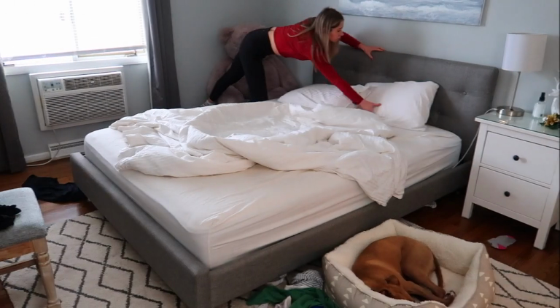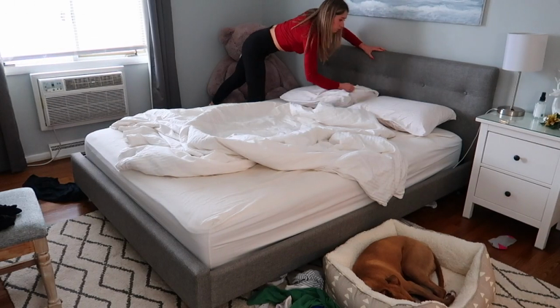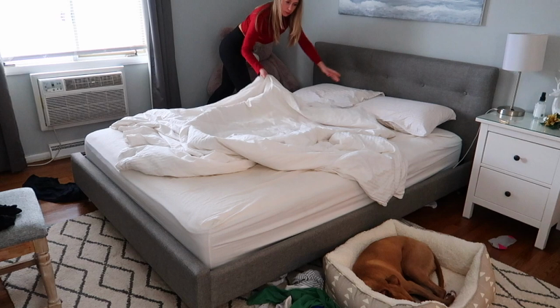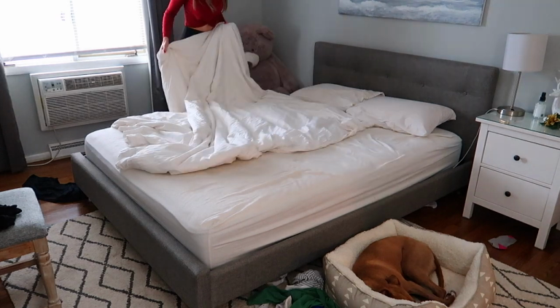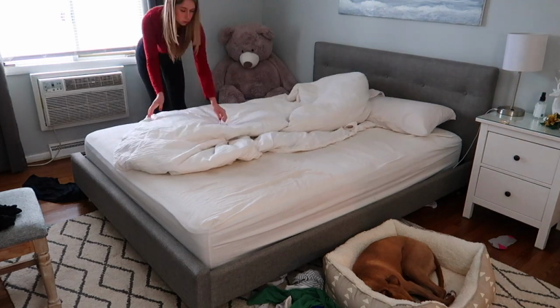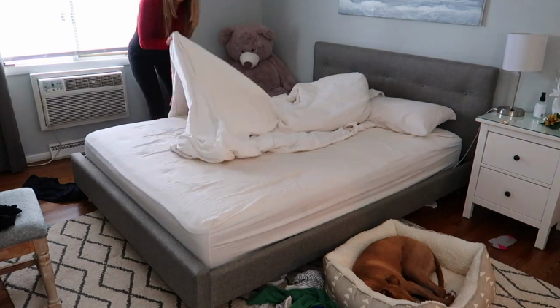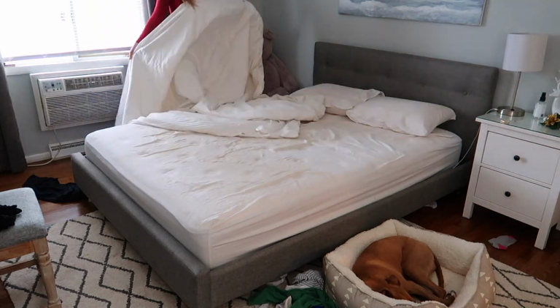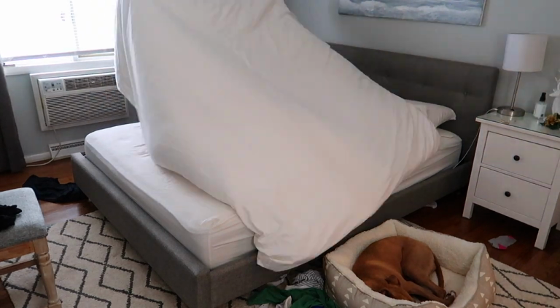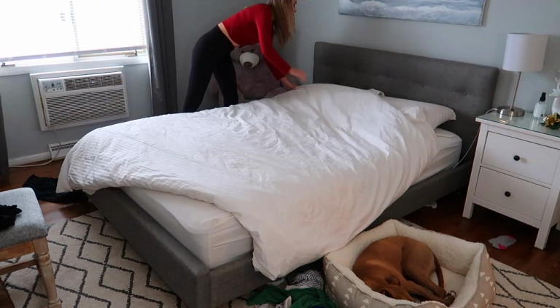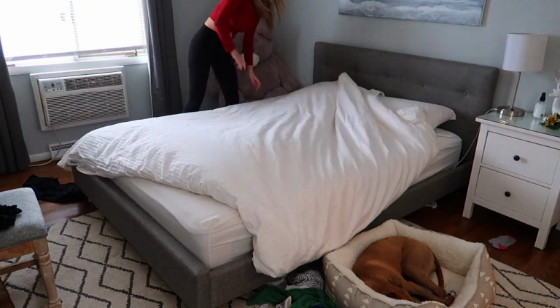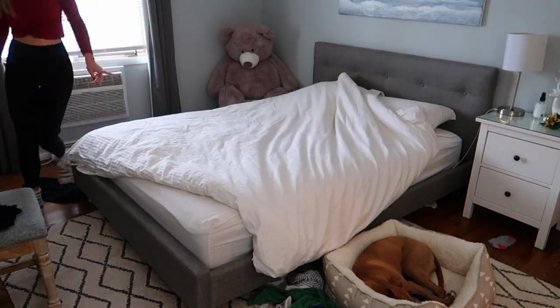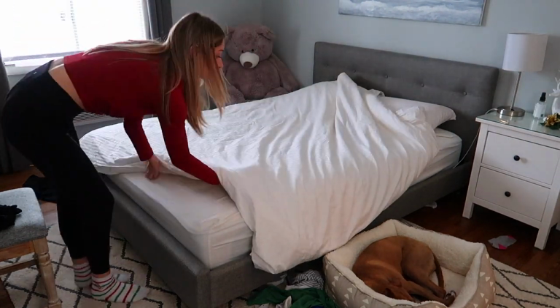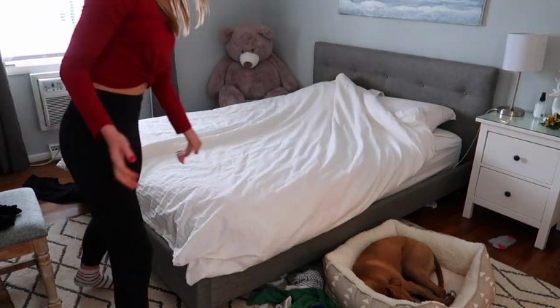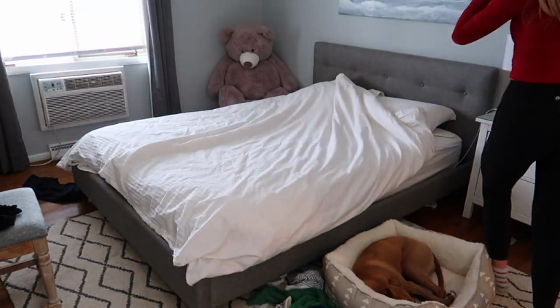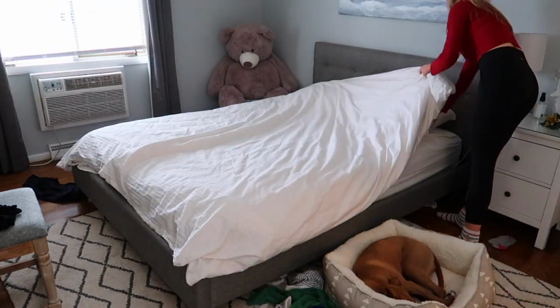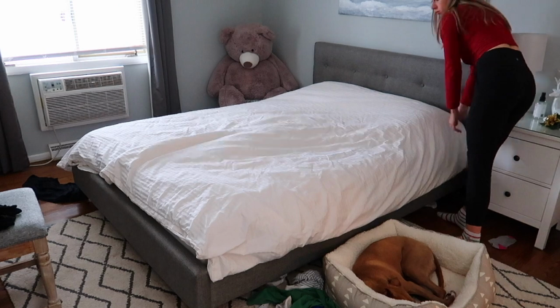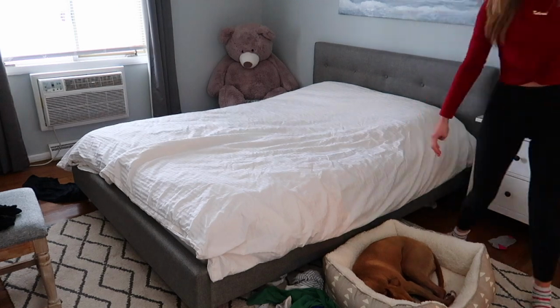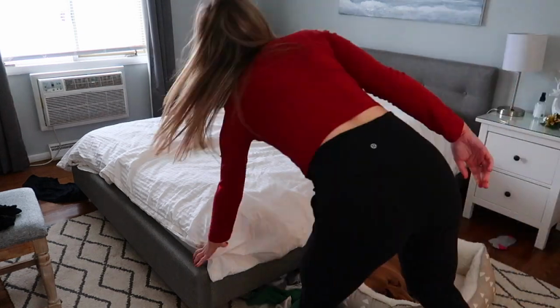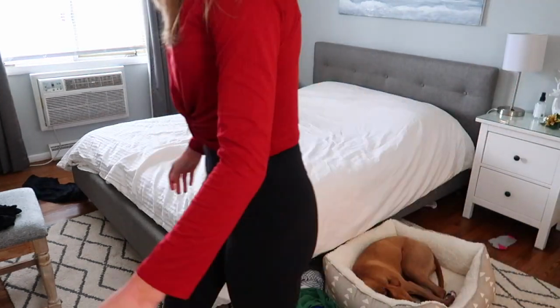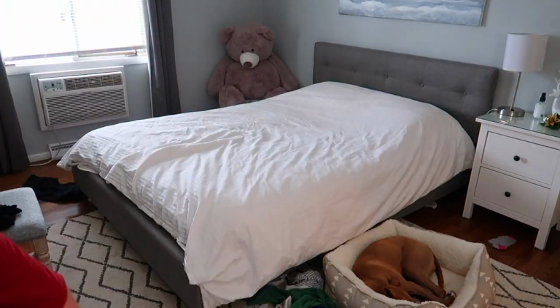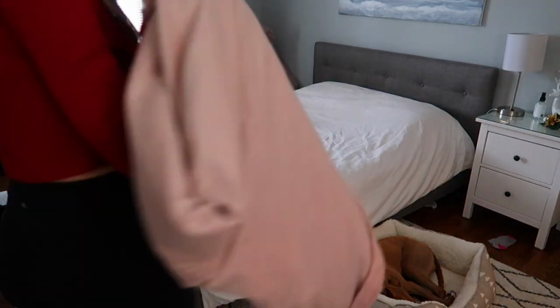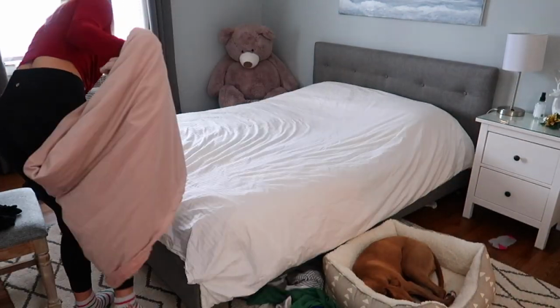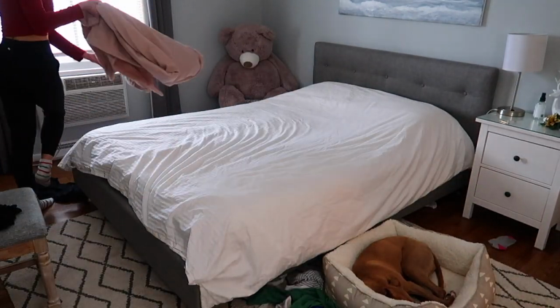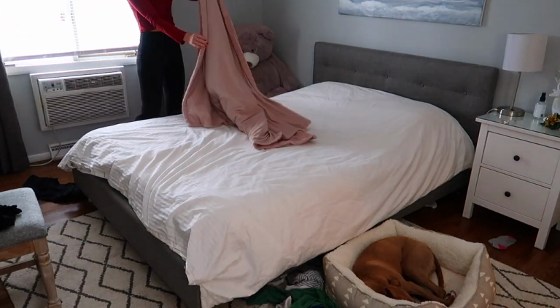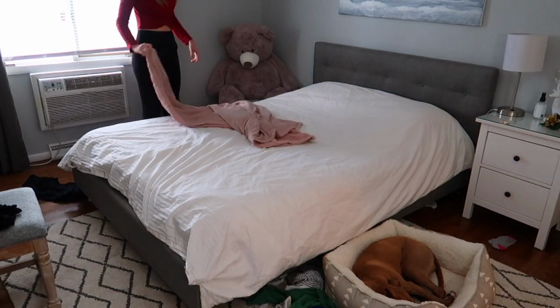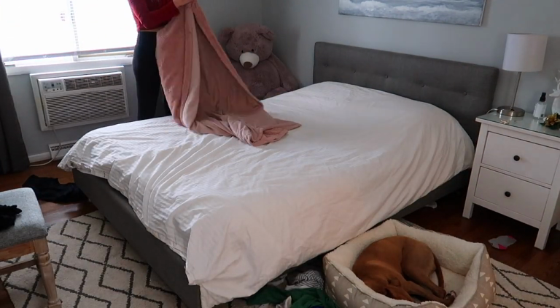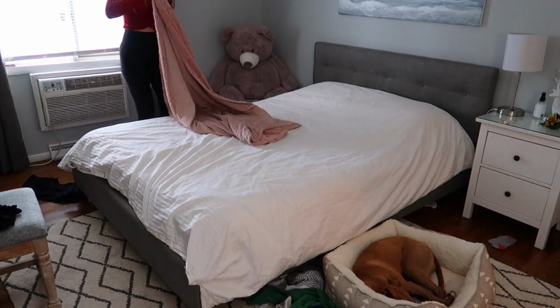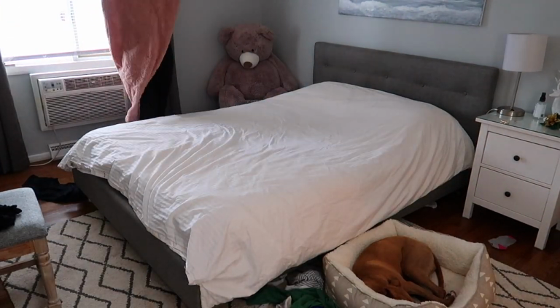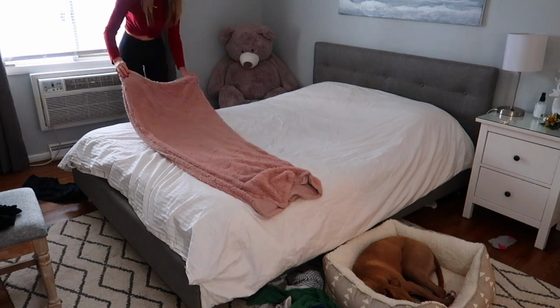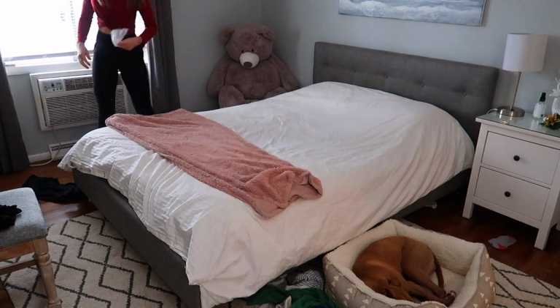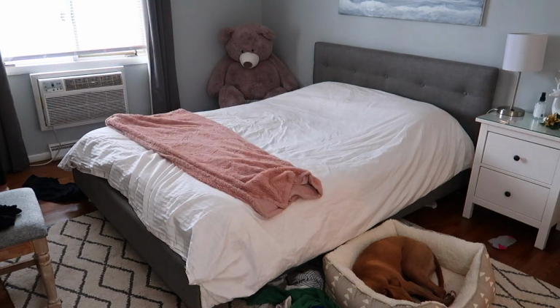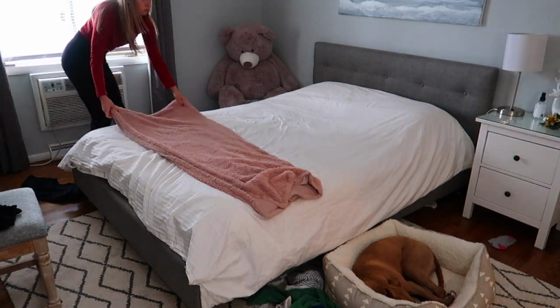When you get to your bedroom, make the bed first. This is immediately going to make the entire room seem way cleaner, way more put together, and way less overwhelming. You can see here I played around with the blanket a little bit.